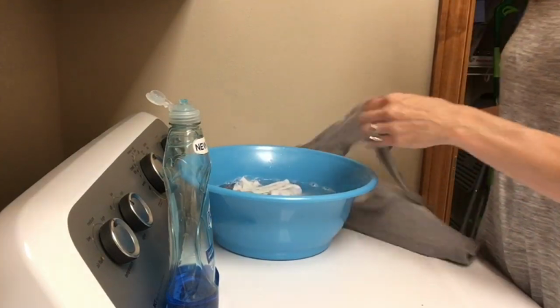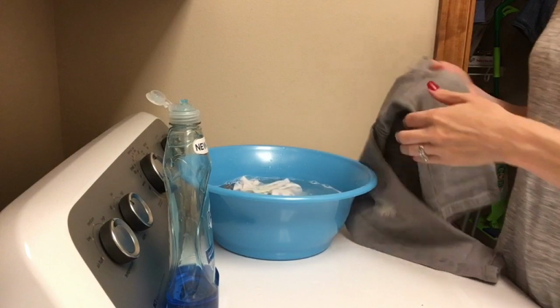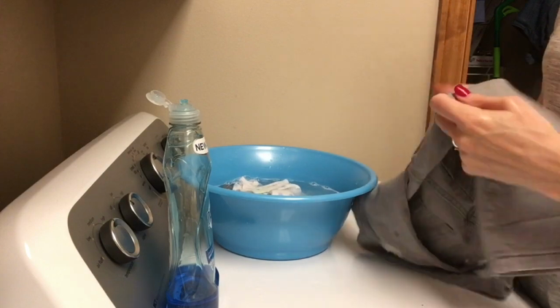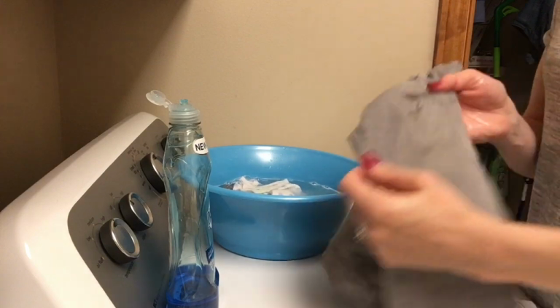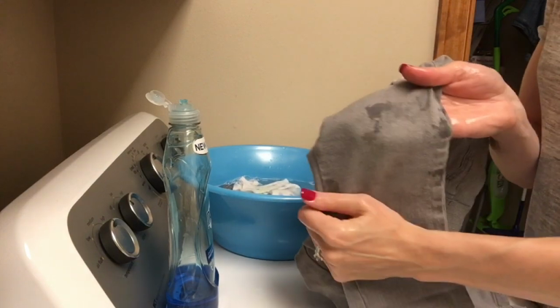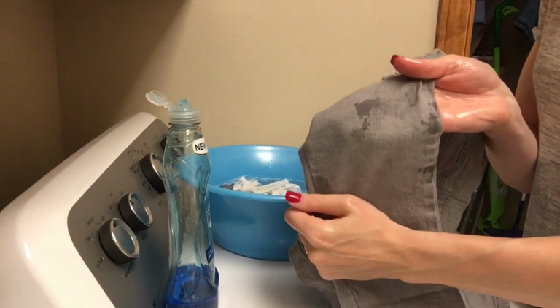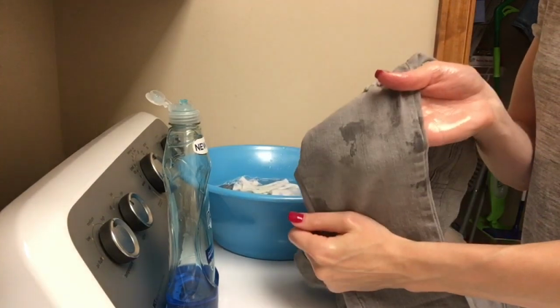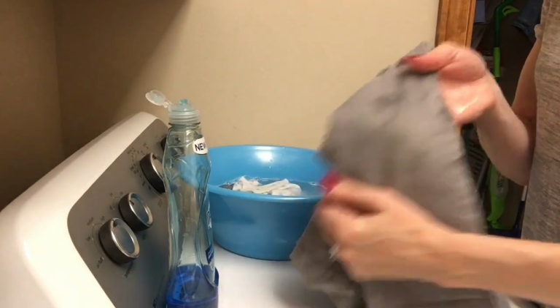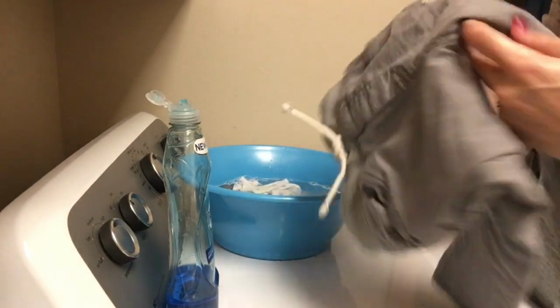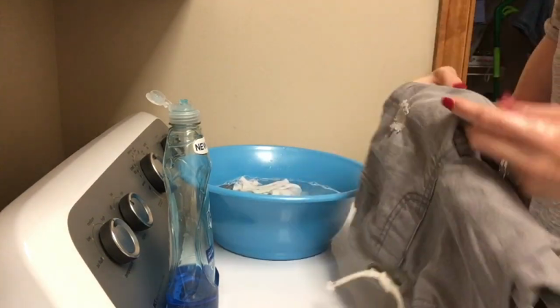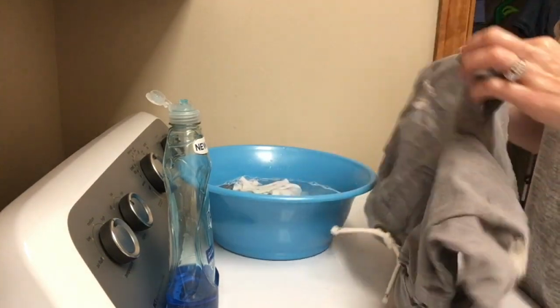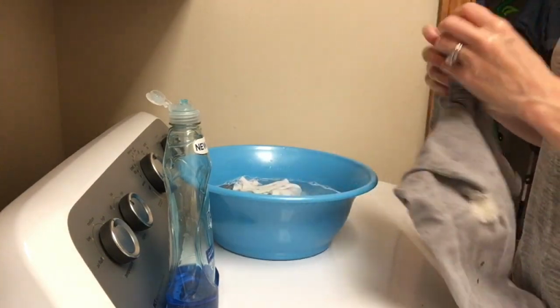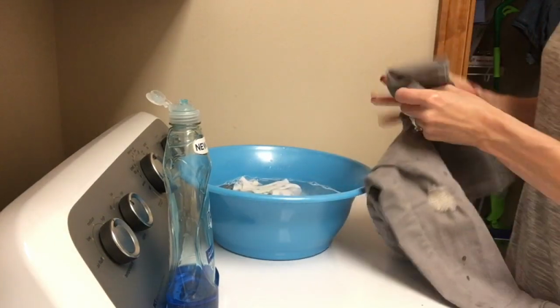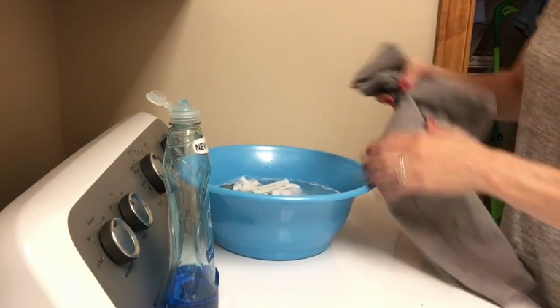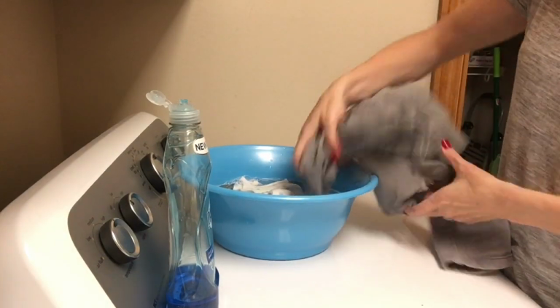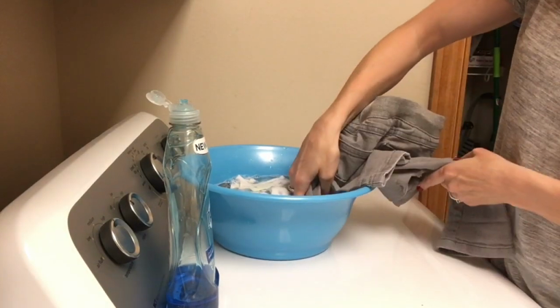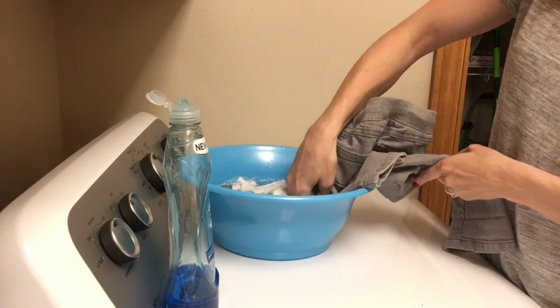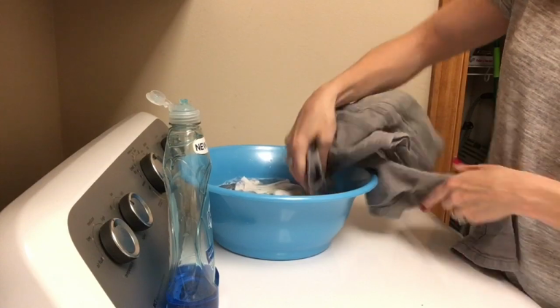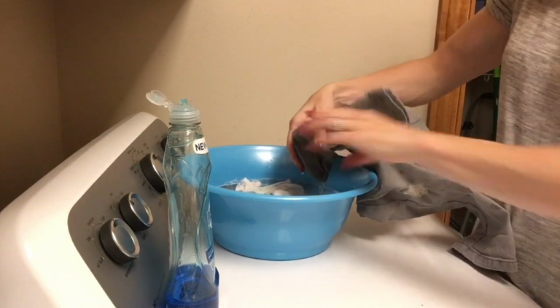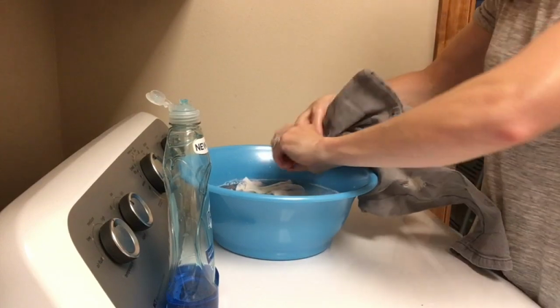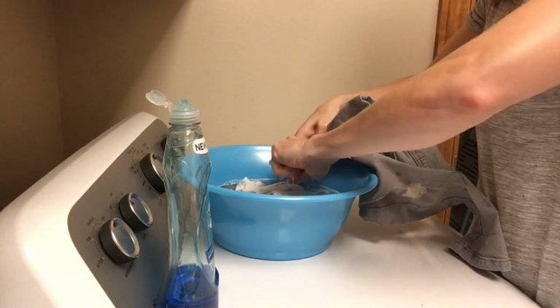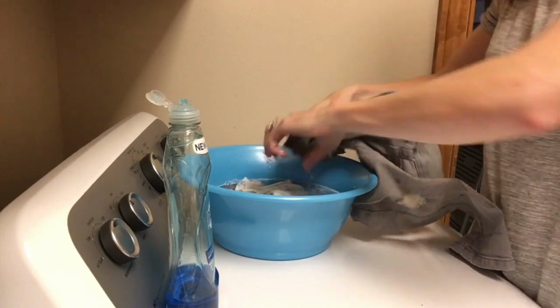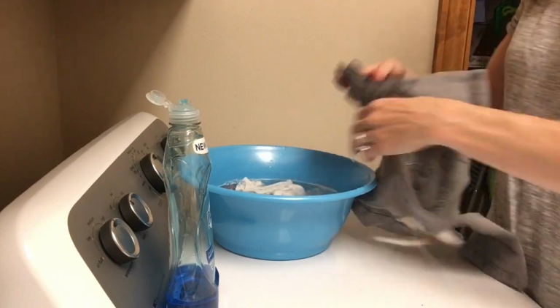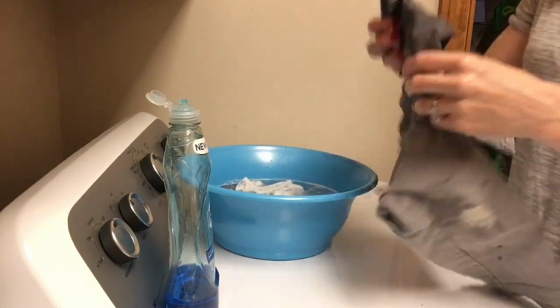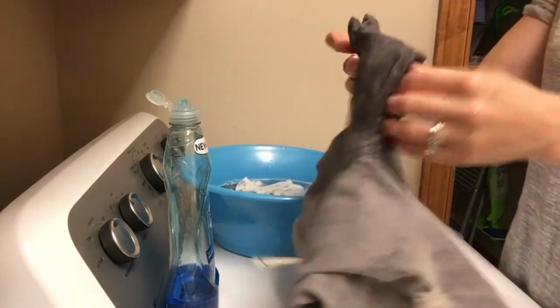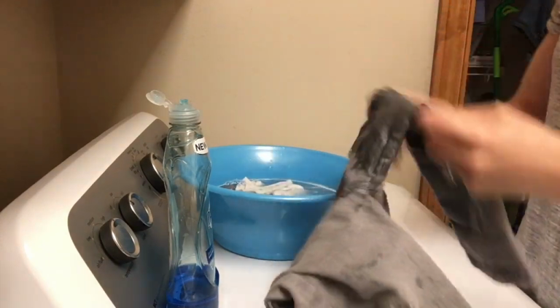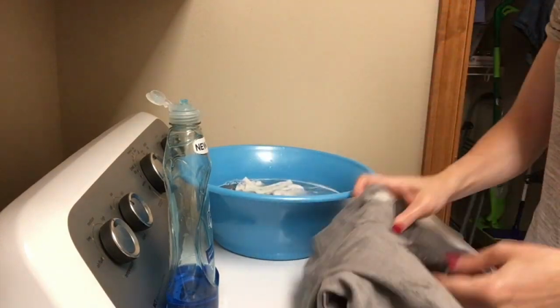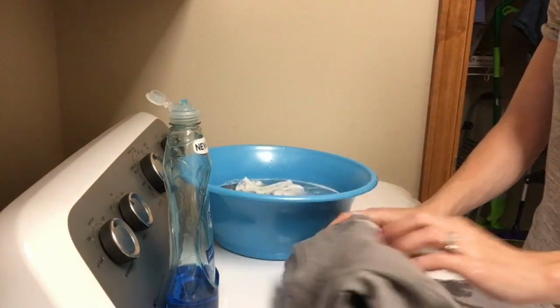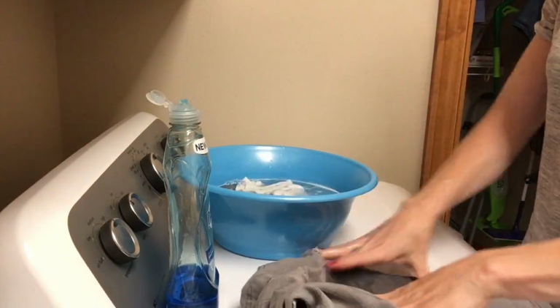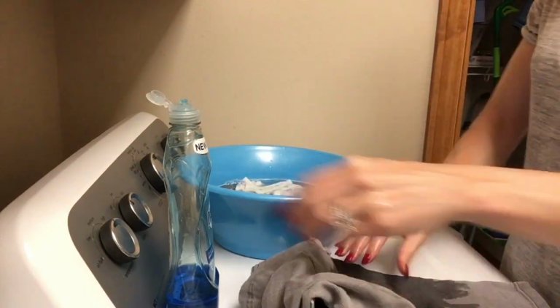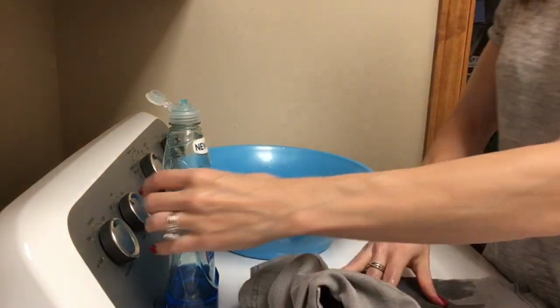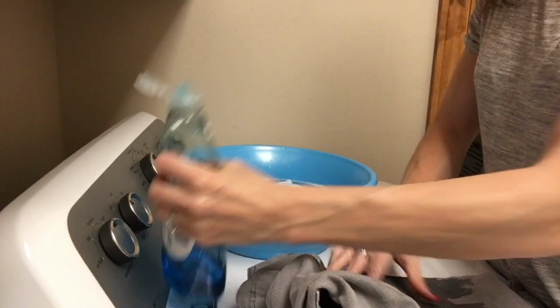And last but not least, moving on to the grass stain there on my son's knee of his jeans. Dipping it in the solution, putting the Dawn dish soap on it, and scrub-a-dub-dub.